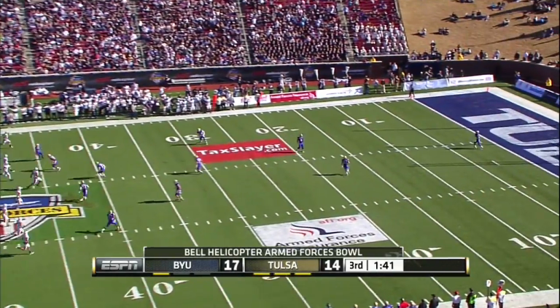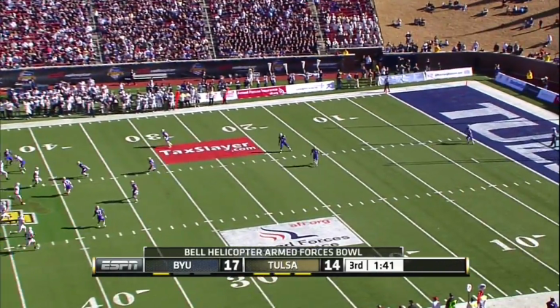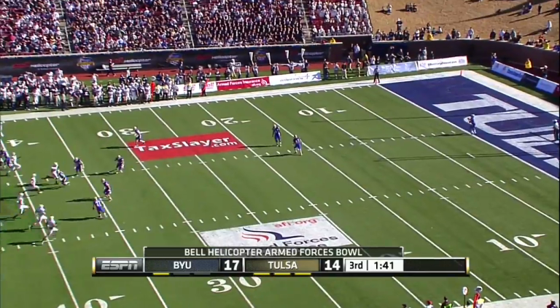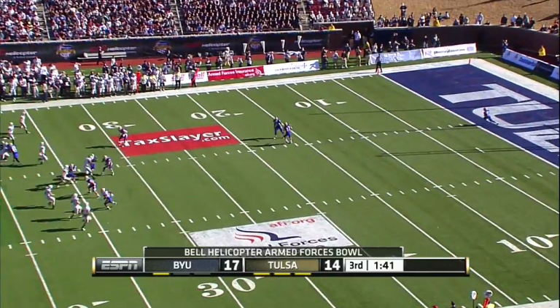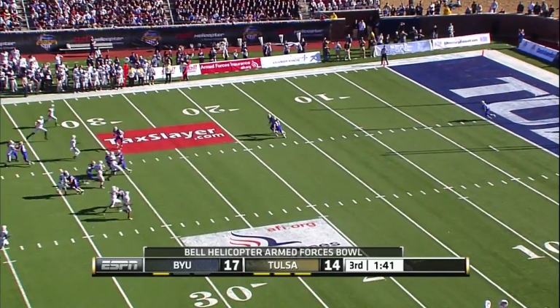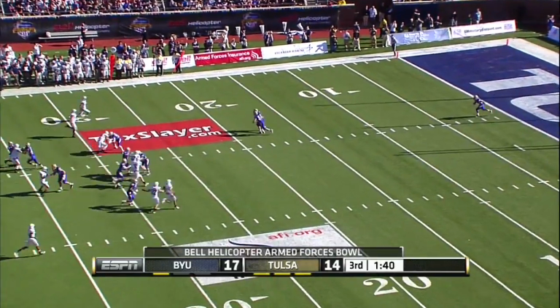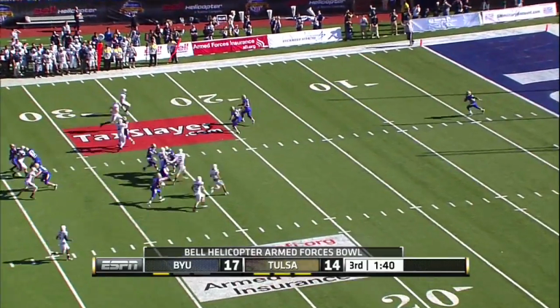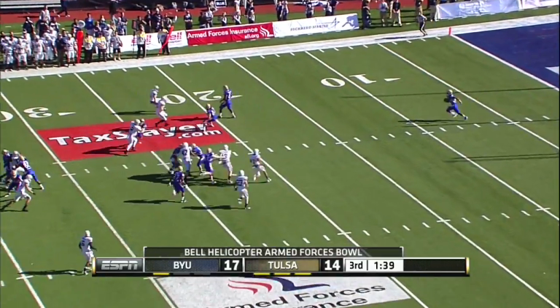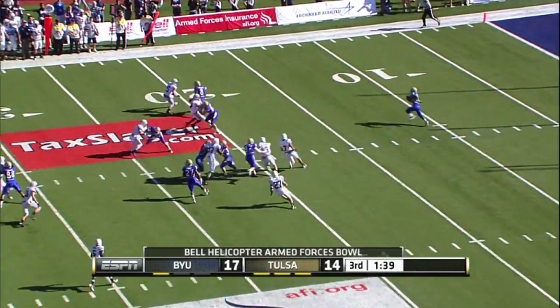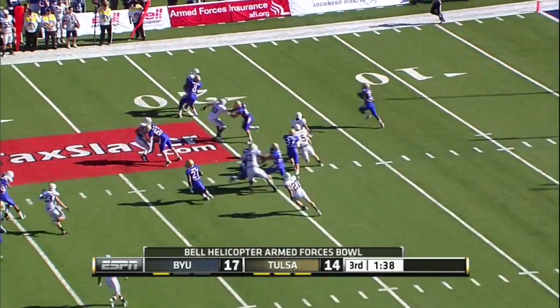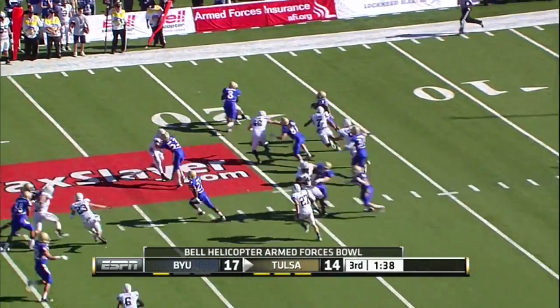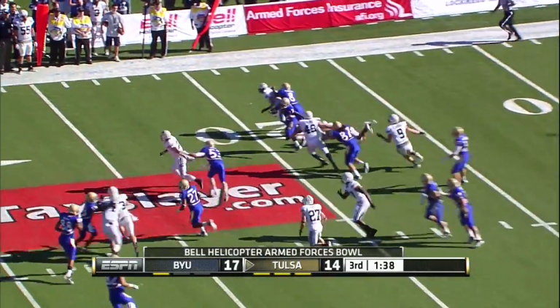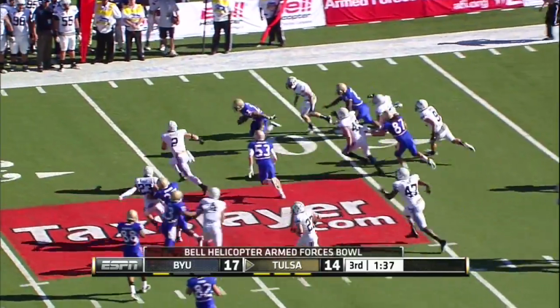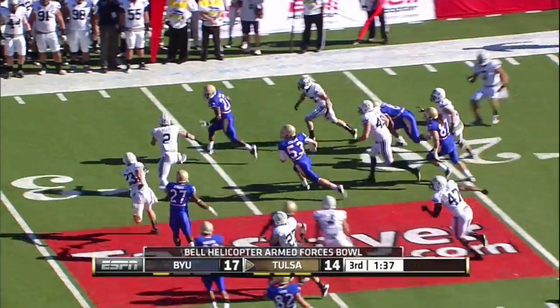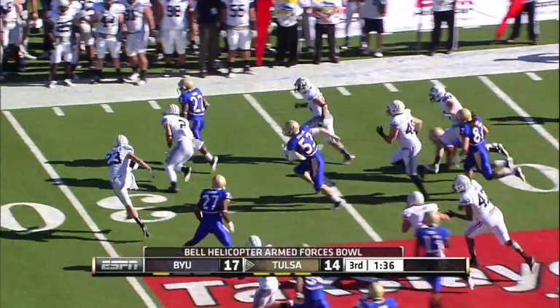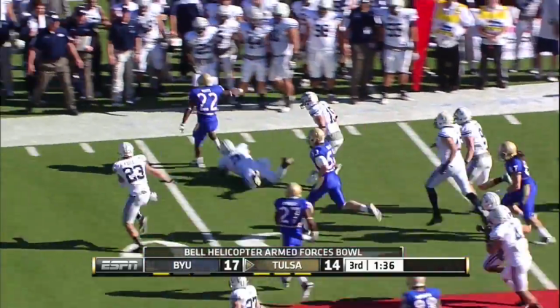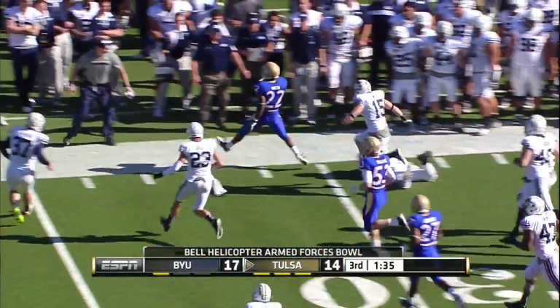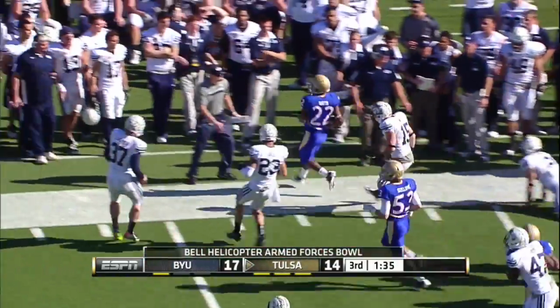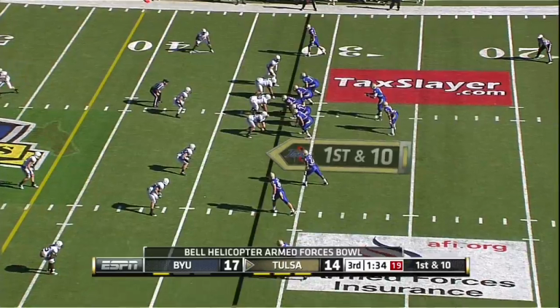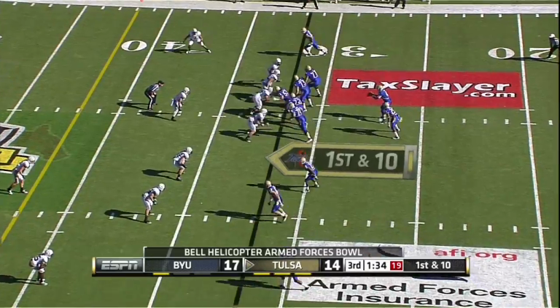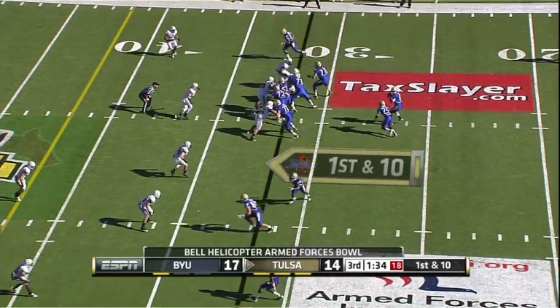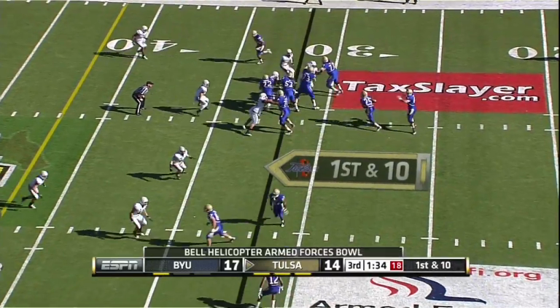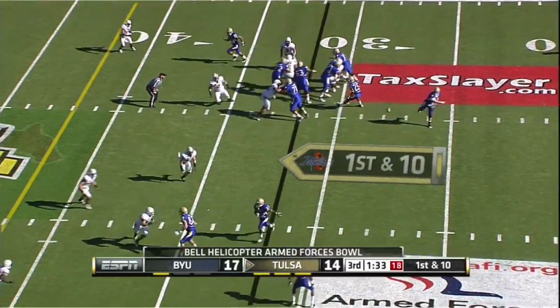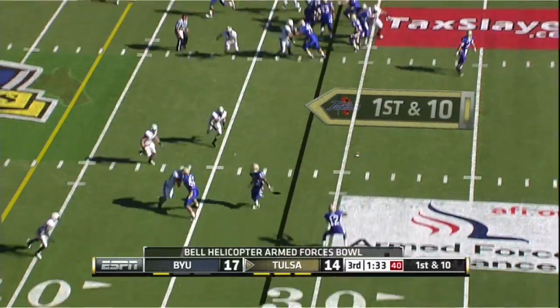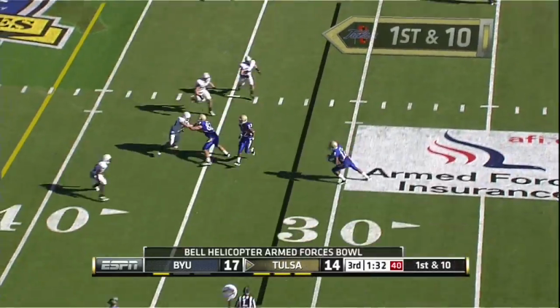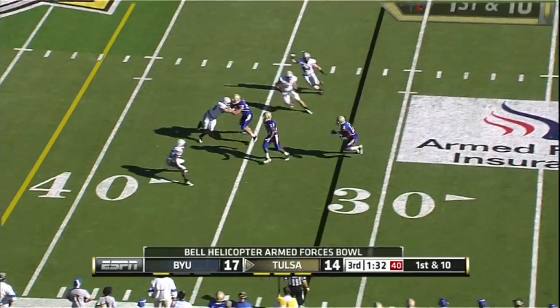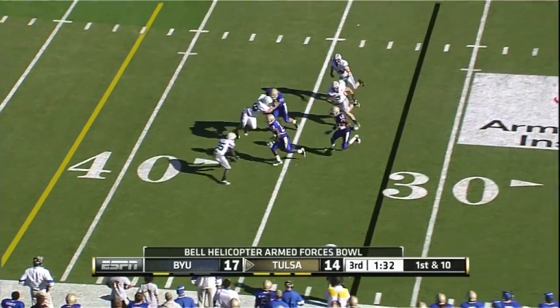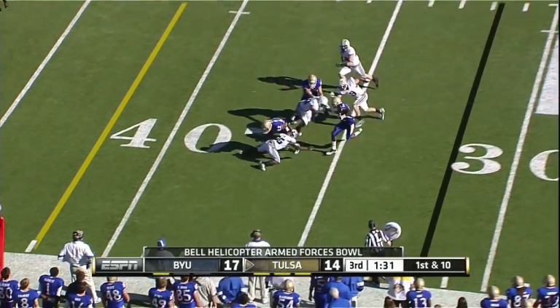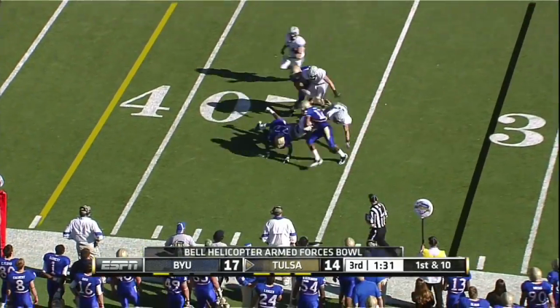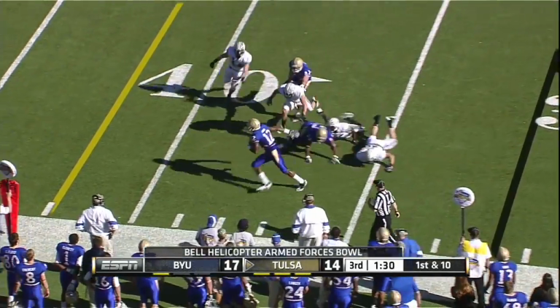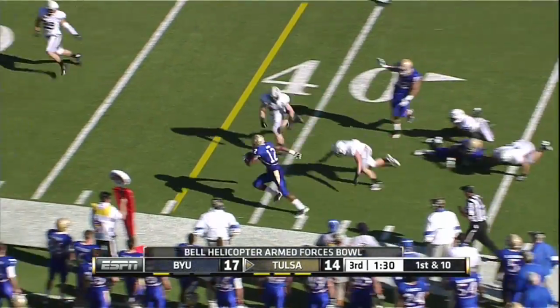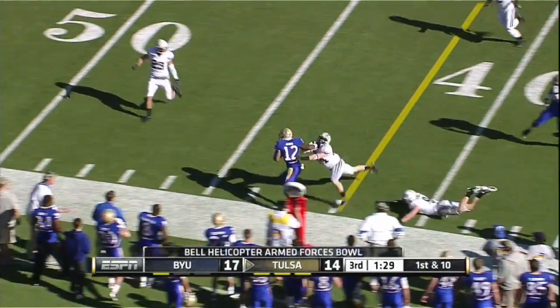Here's the kick — Trey Watts about a yard deep in the end zone. Out to the thirty-two yards. J.J. Kenny though, trying to put some points on the board for this Tulsa offense.